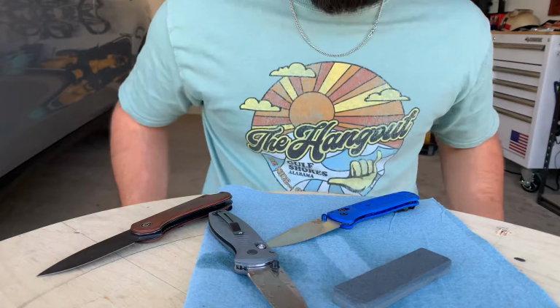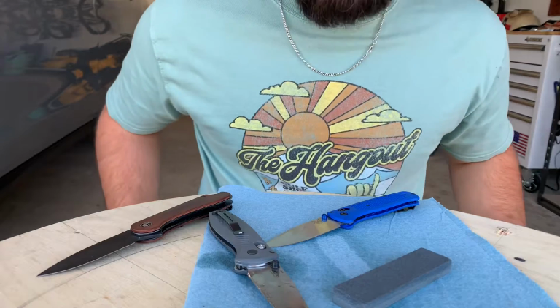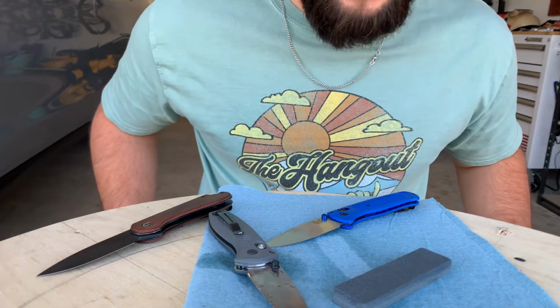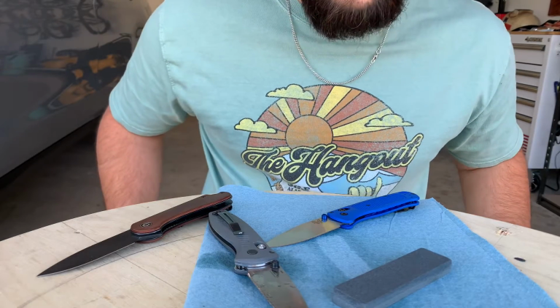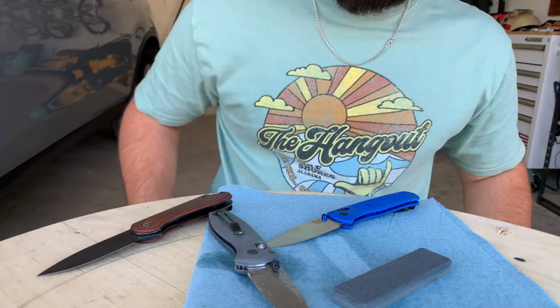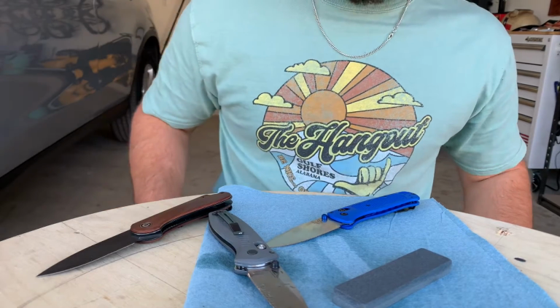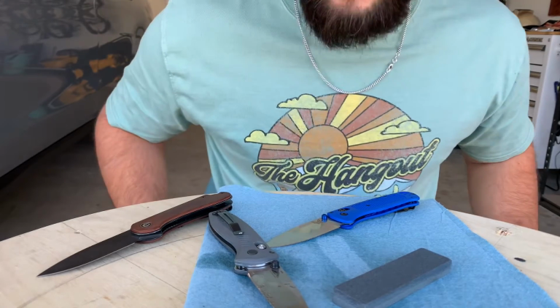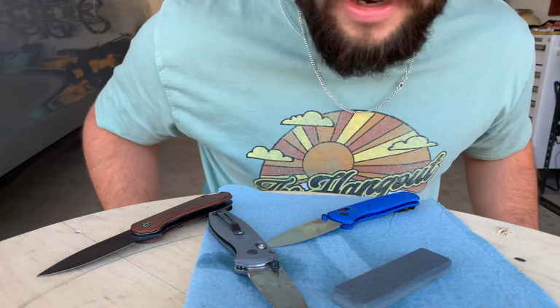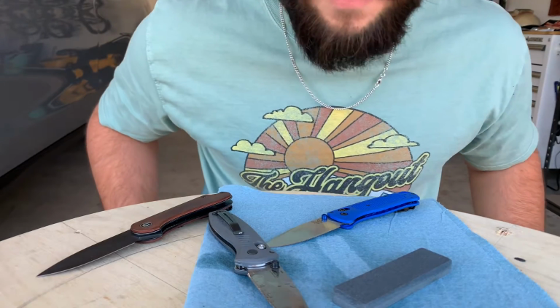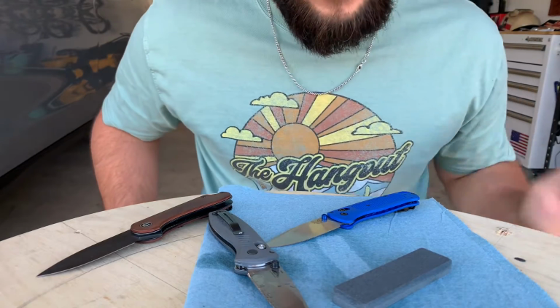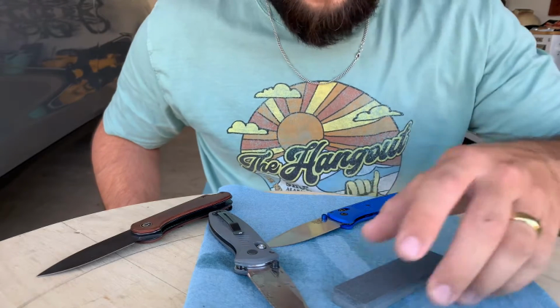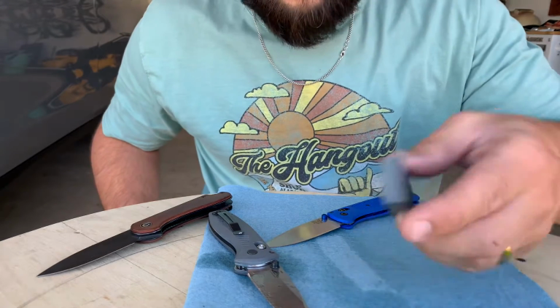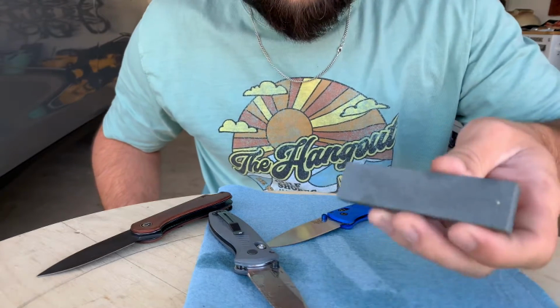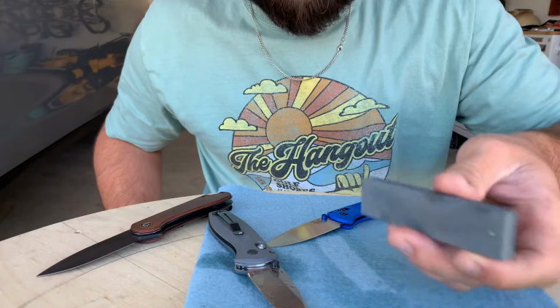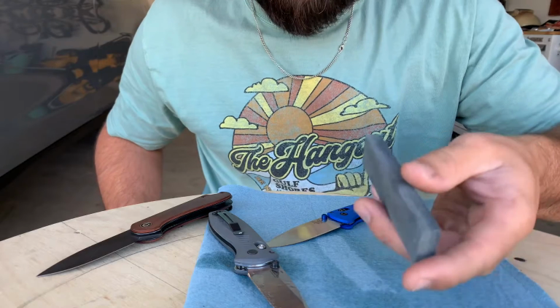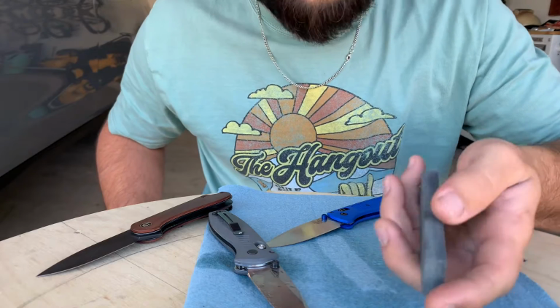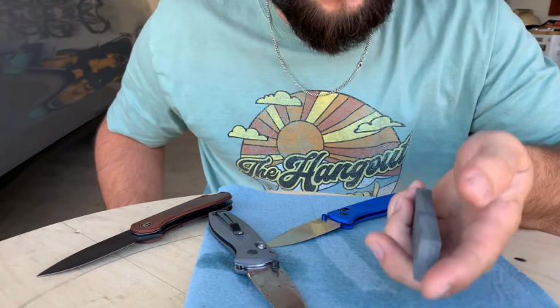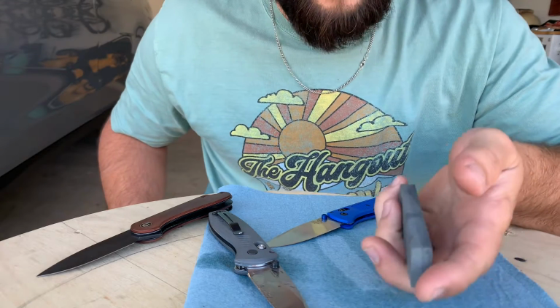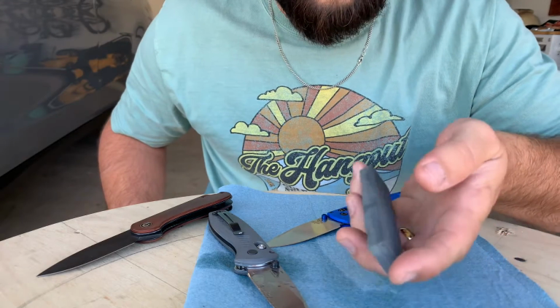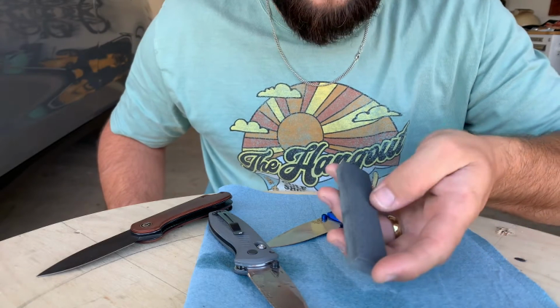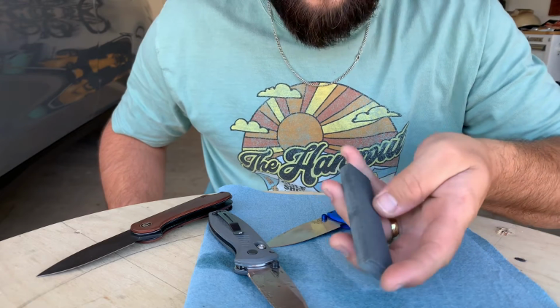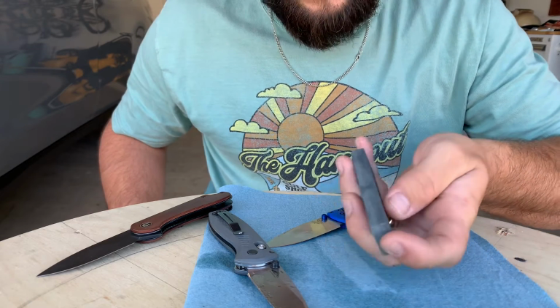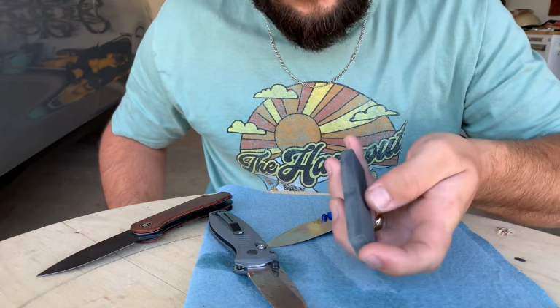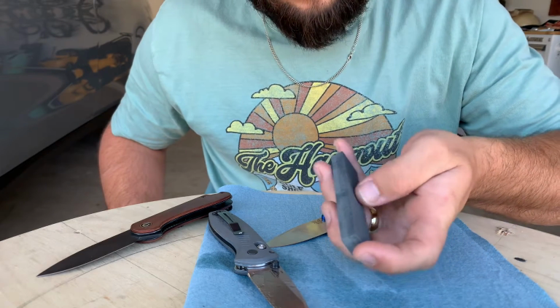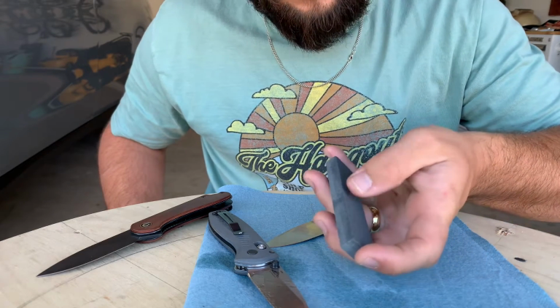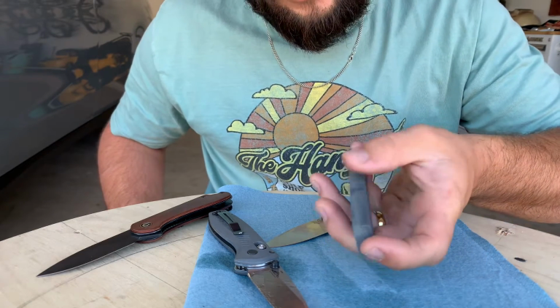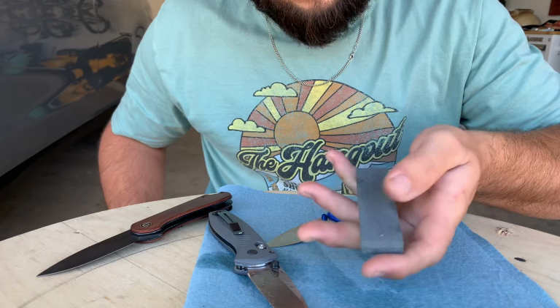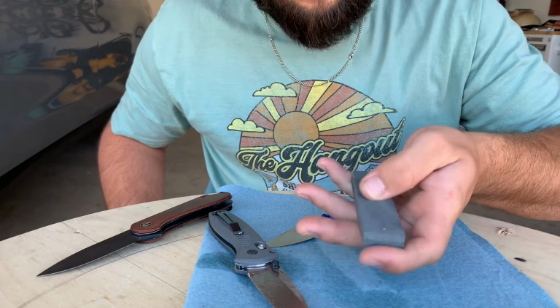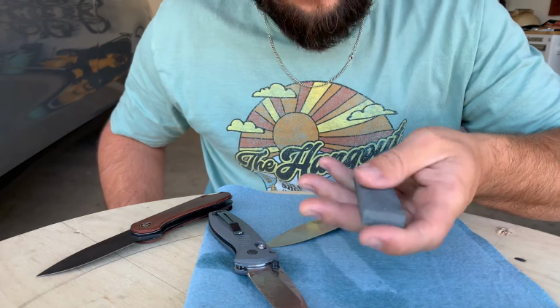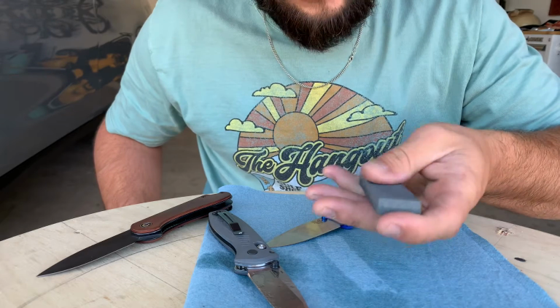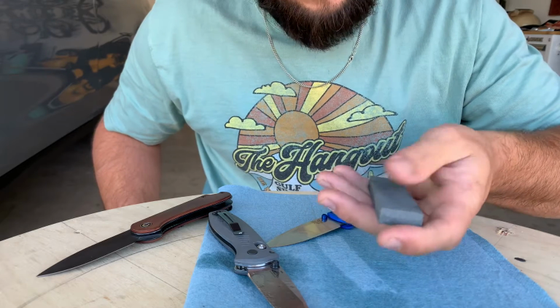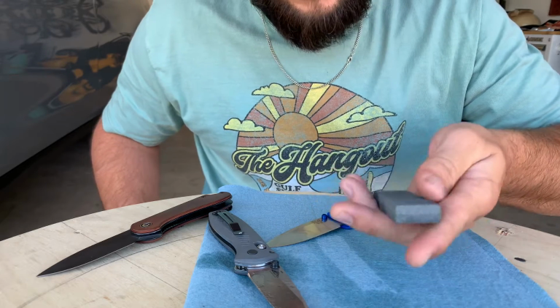Alright guys, today I'm going to be teaching y'all how to sharpen a knife with a sharpening stone. This is a dual grit sharpening stone — it's got coarse on this side and a little bit finer on this side to dial in that edge.